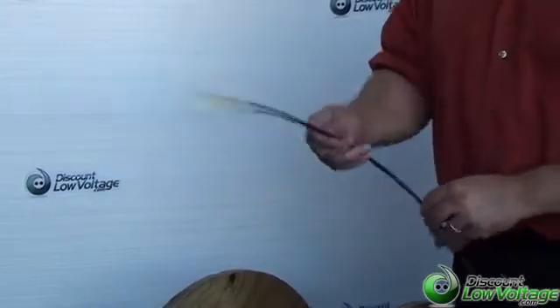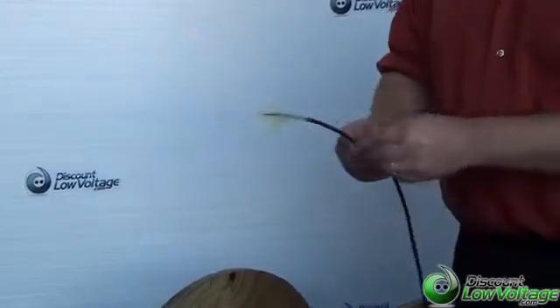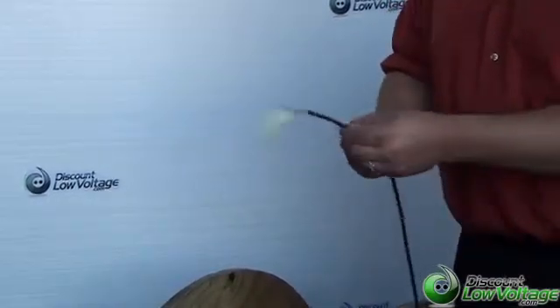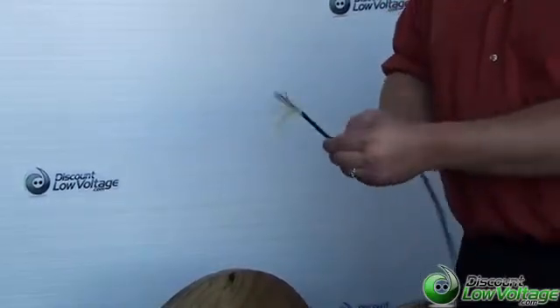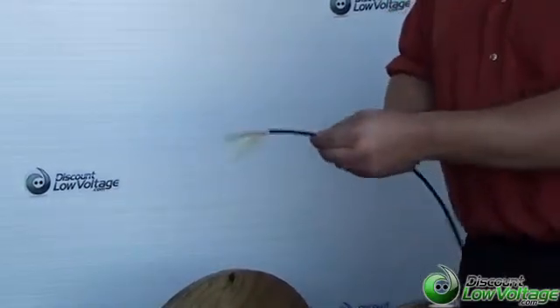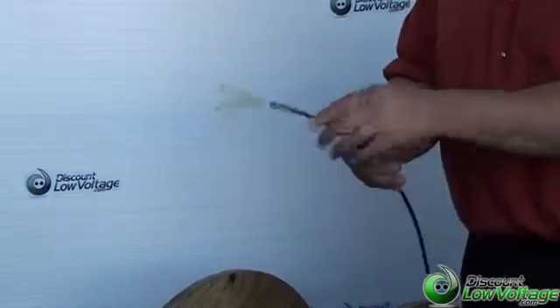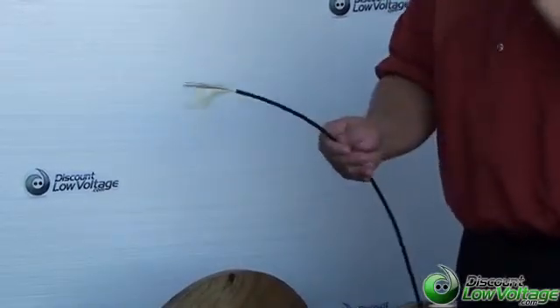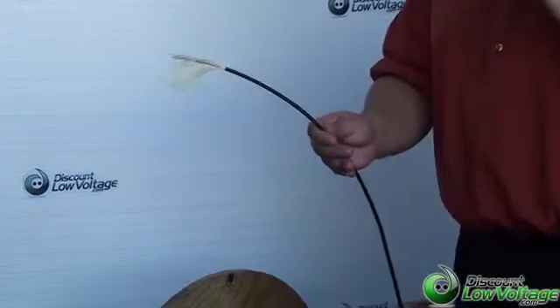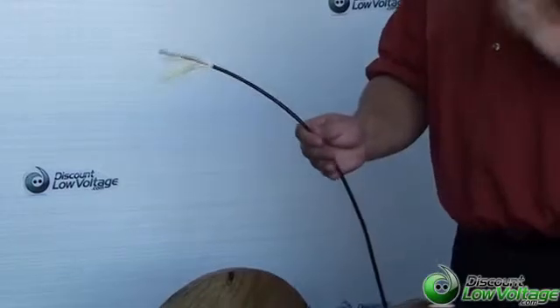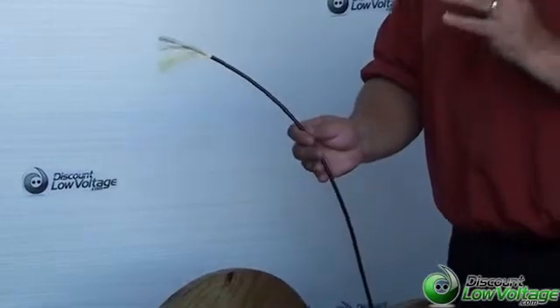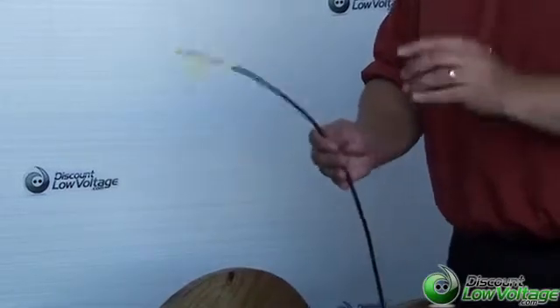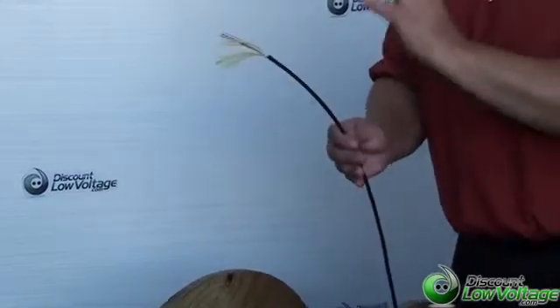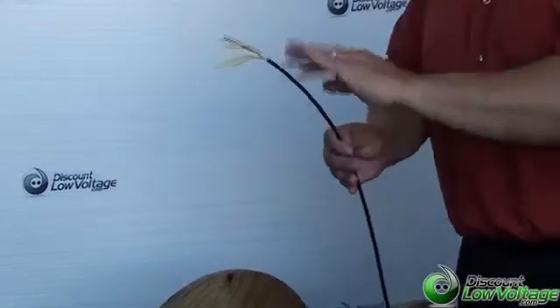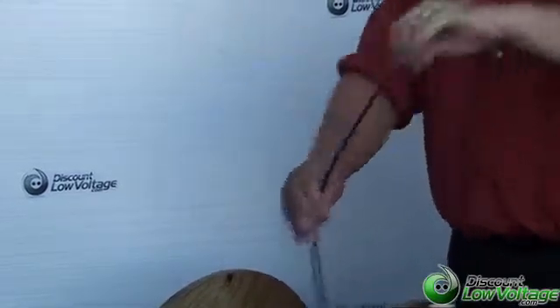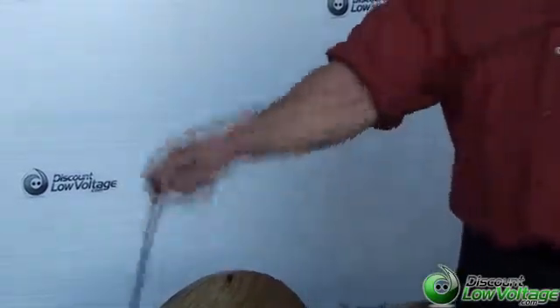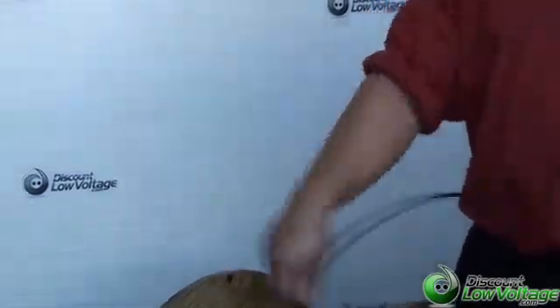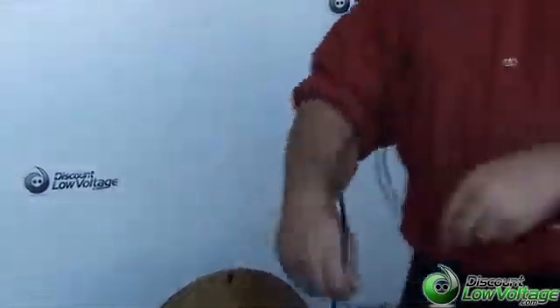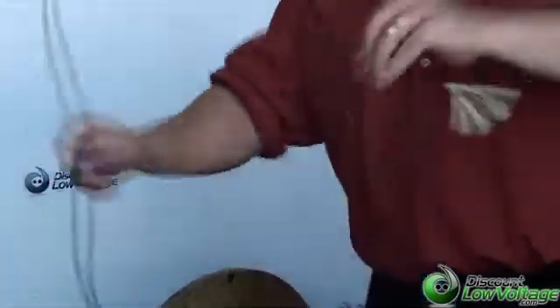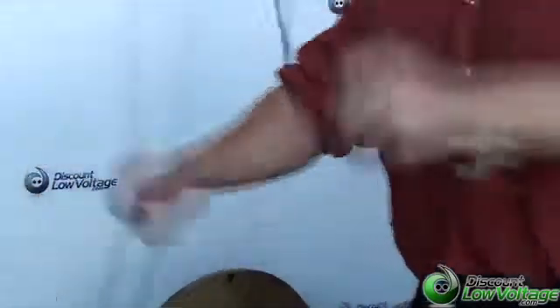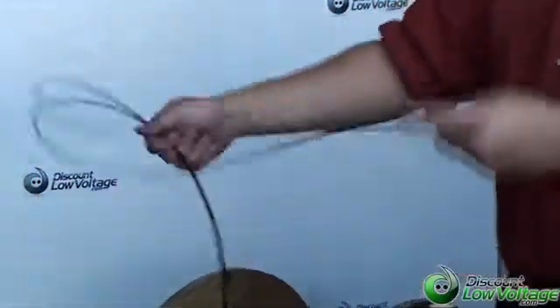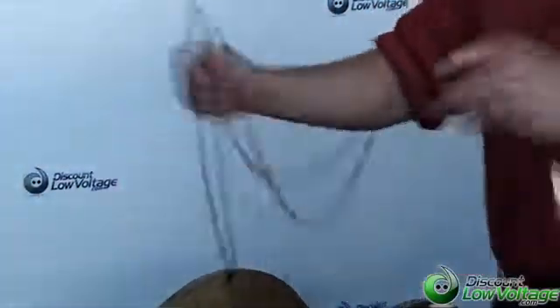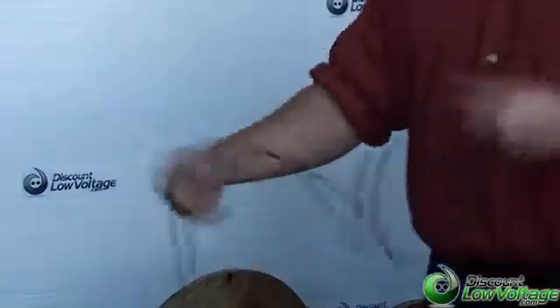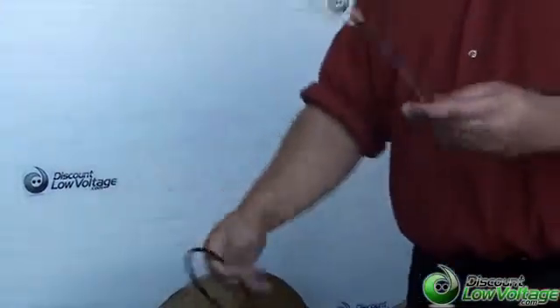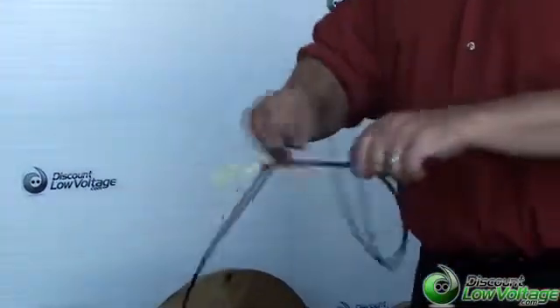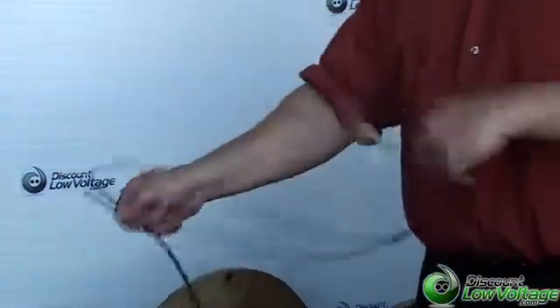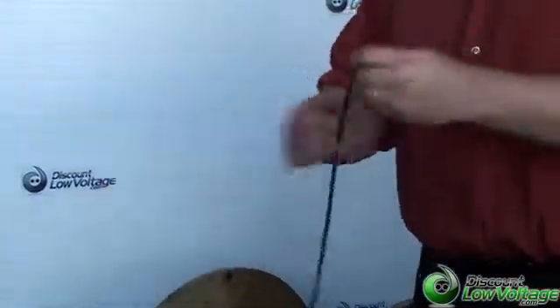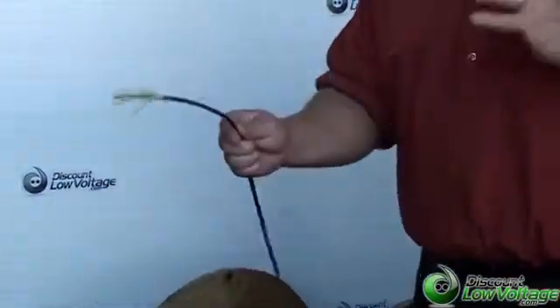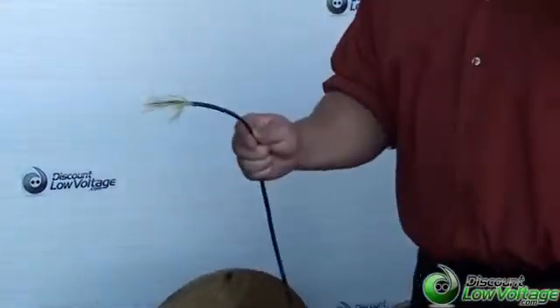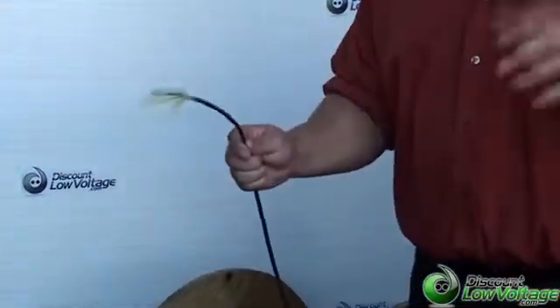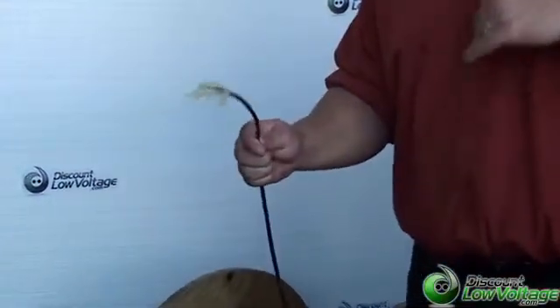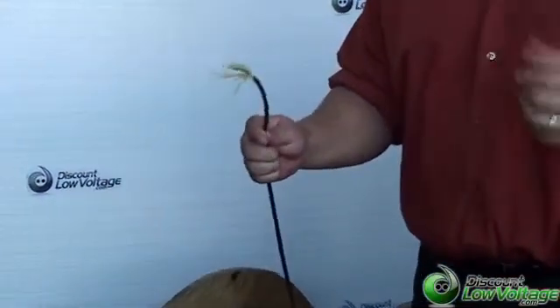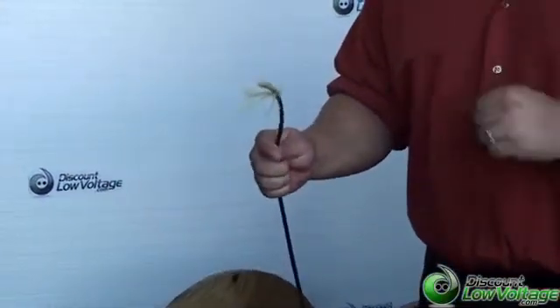A nice thing about this fiber, compared to a loose tube fiber, is that this is a tight buffer, so it's really flexible. You can go ahead and move it around, and when you're pulling it through duct, it'll be easier for you.